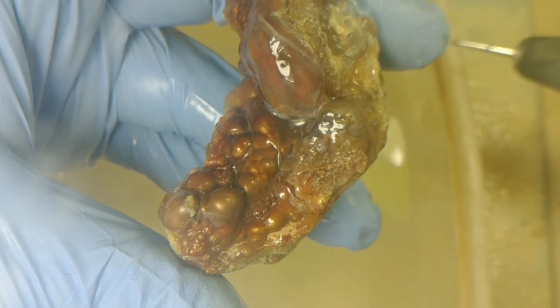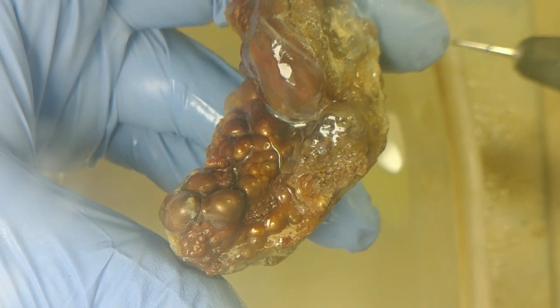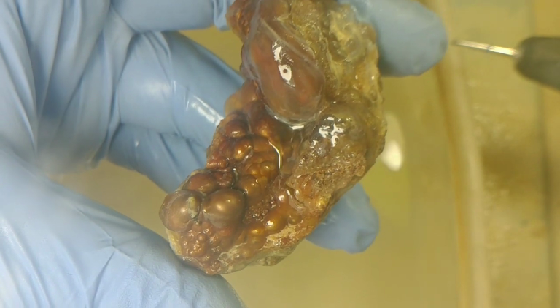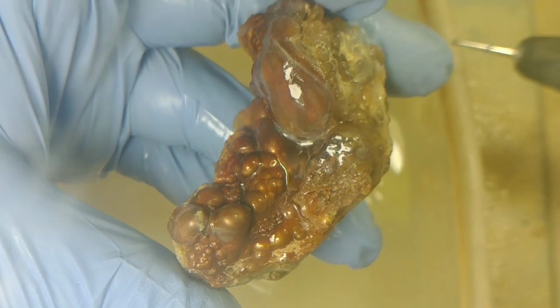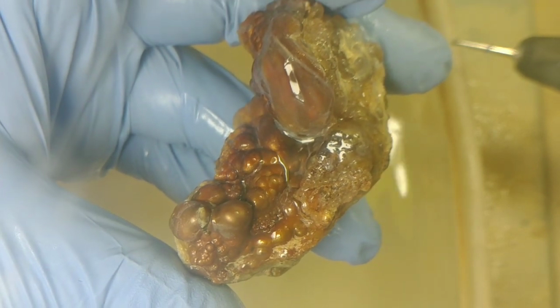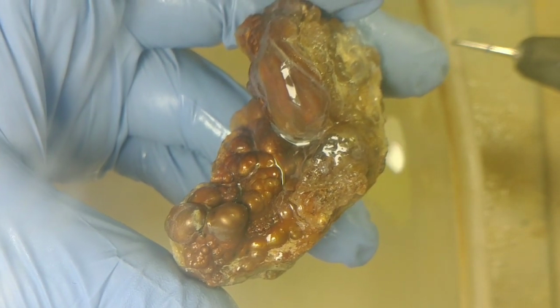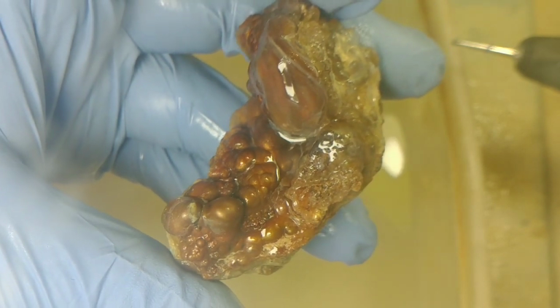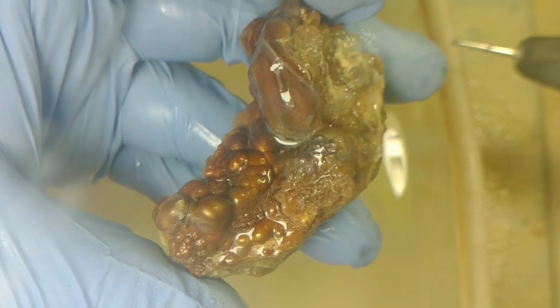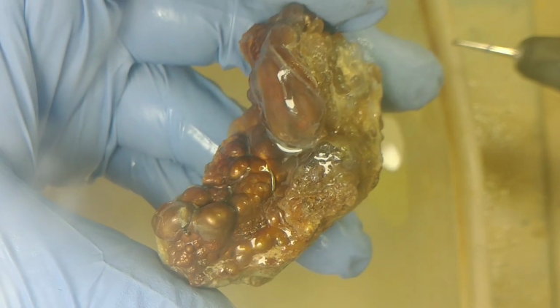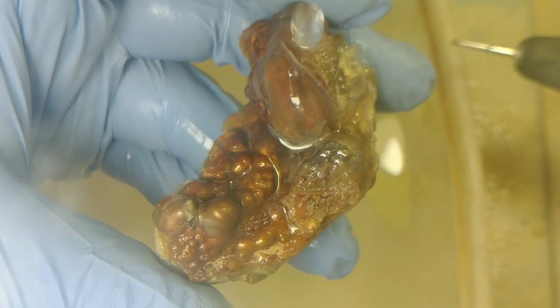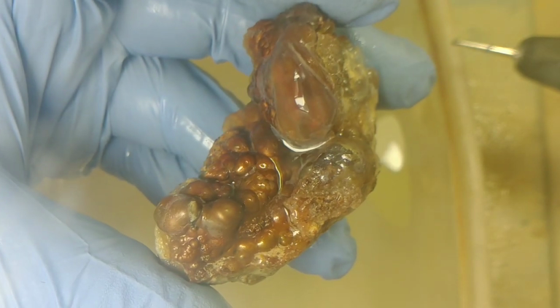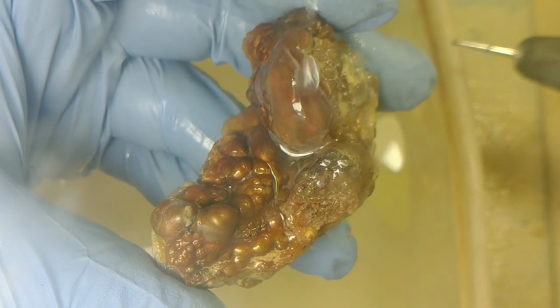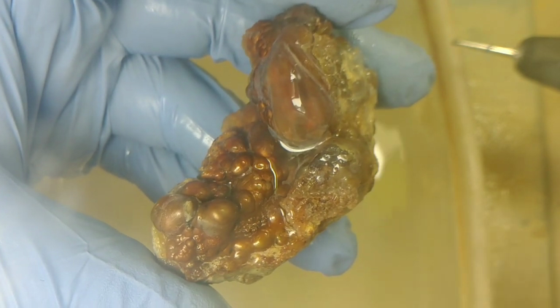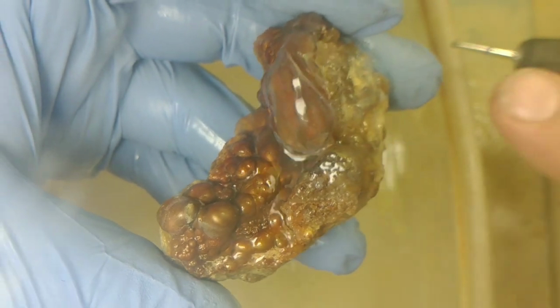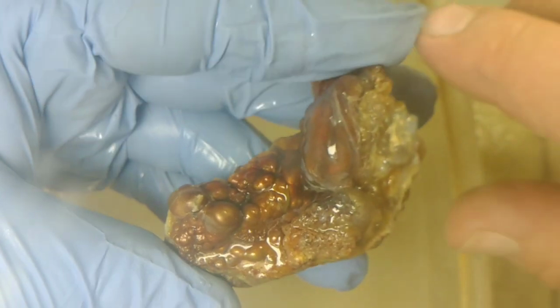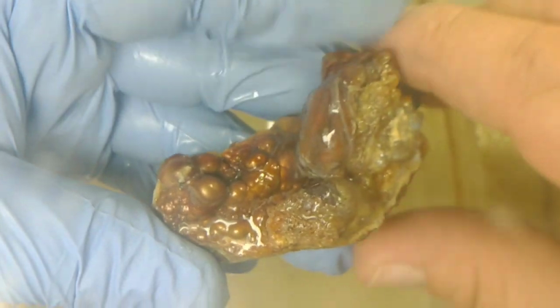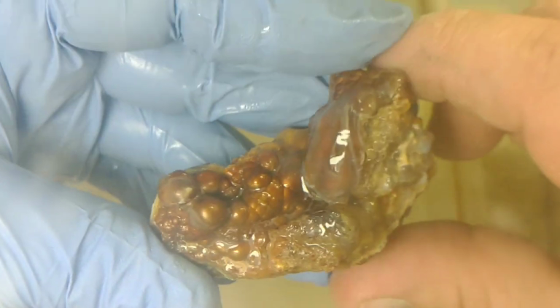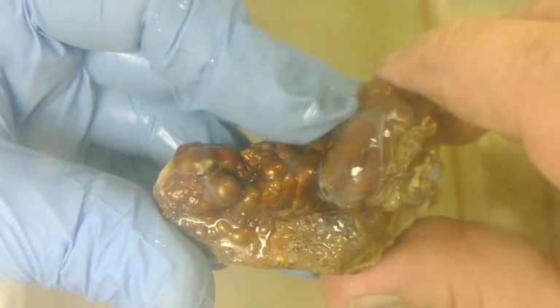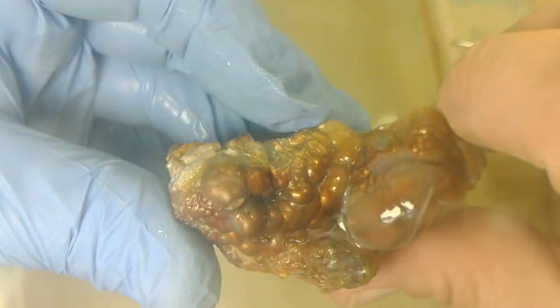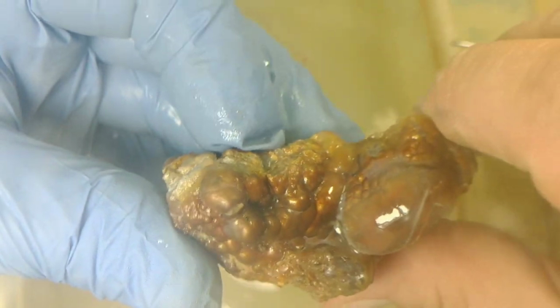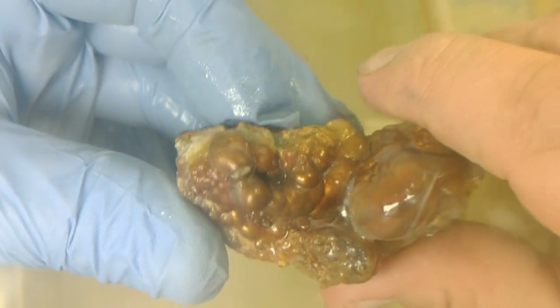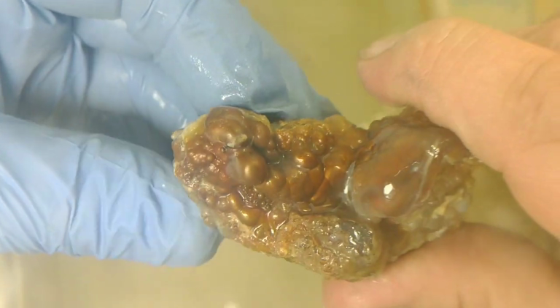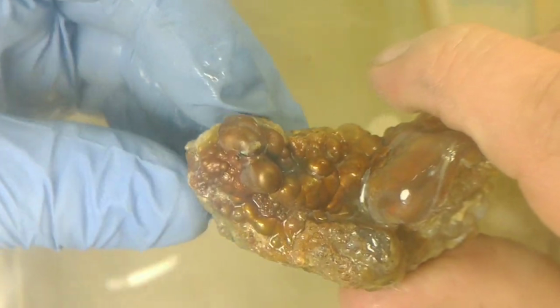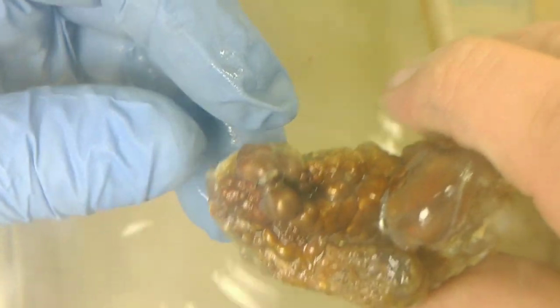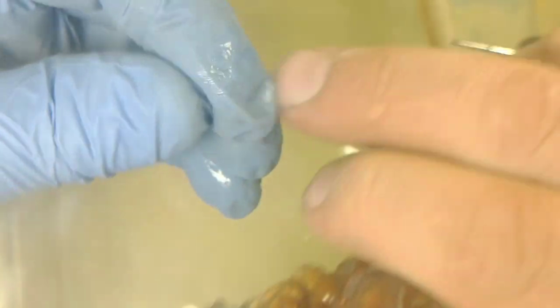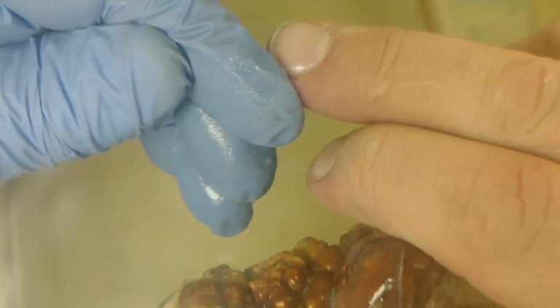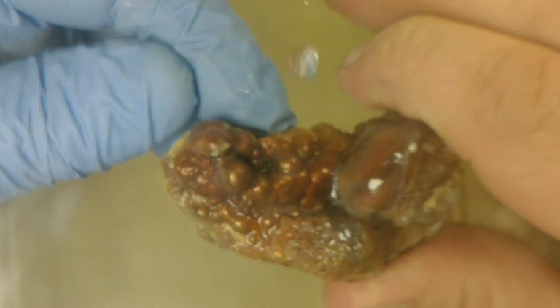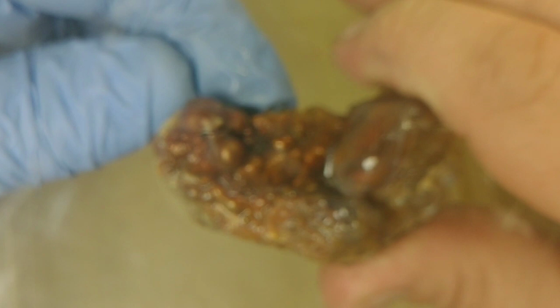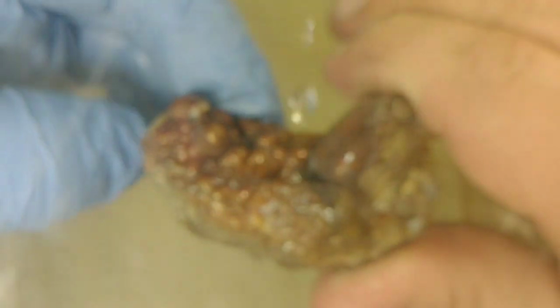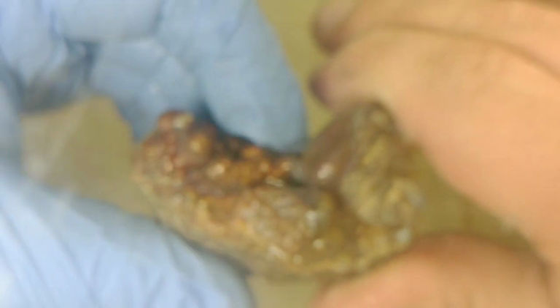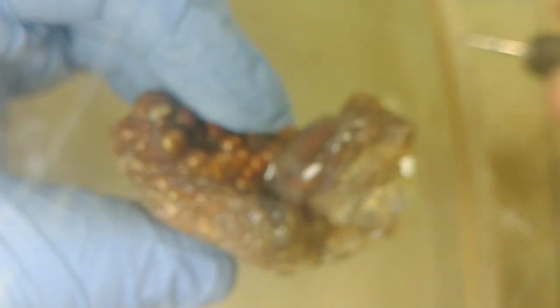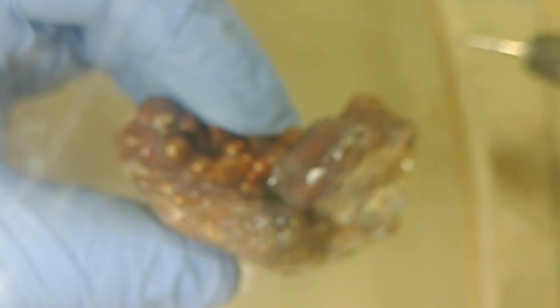You're going to want to take care of yourself first. Make sure you're not wearing any loose fitting clothes. I am wearing gloves just to protect my fingers — I have a paper cut and I don't want to get rock dust in there.